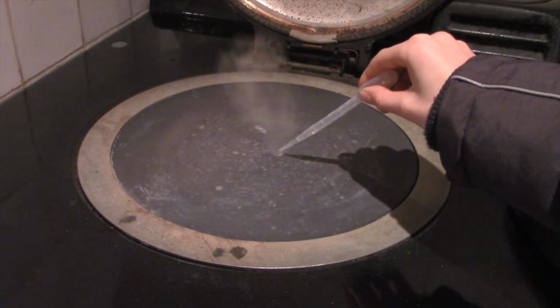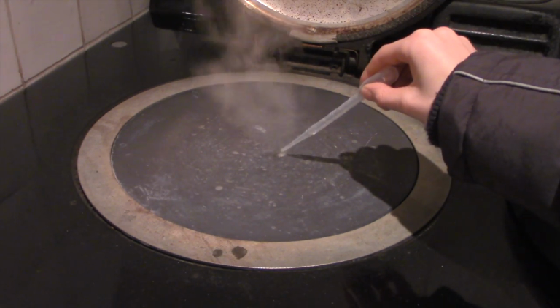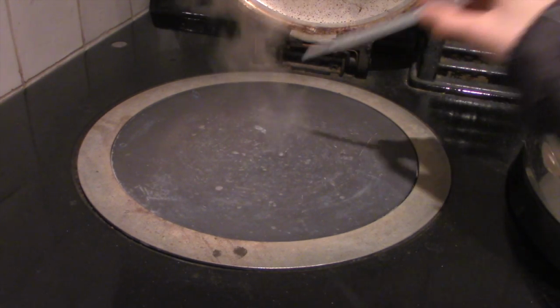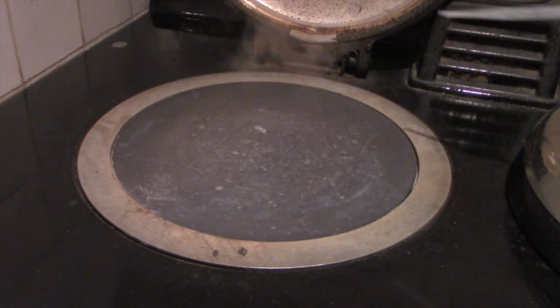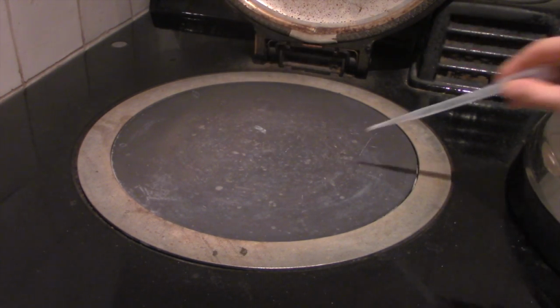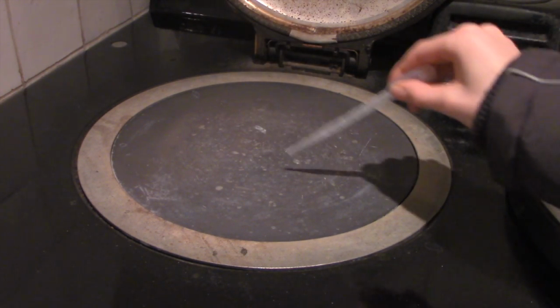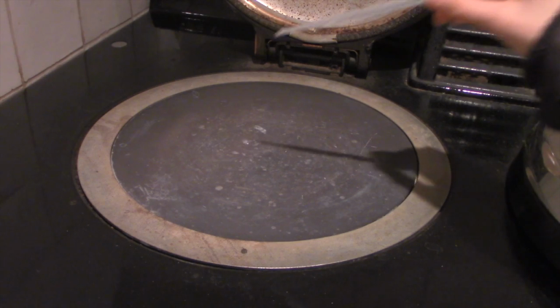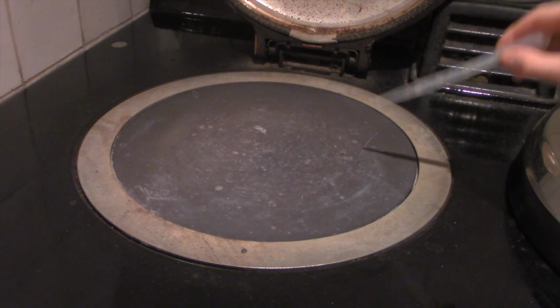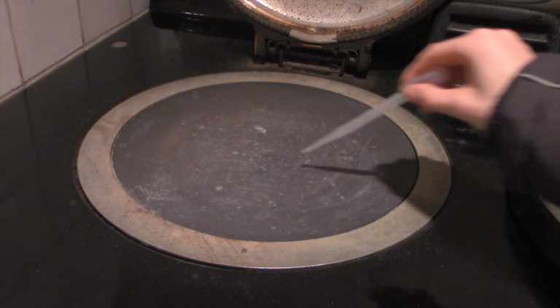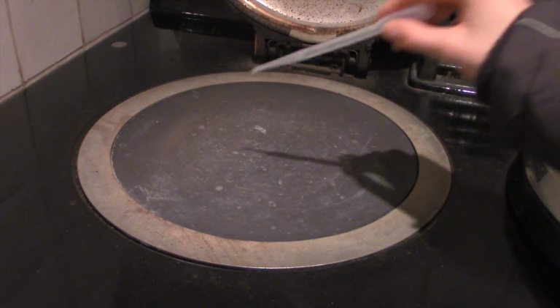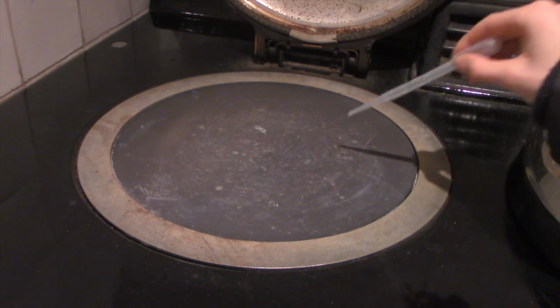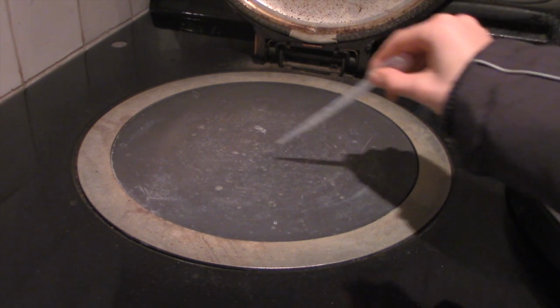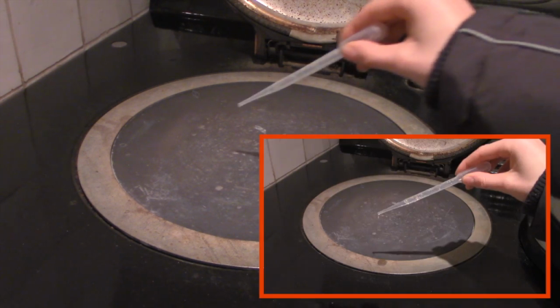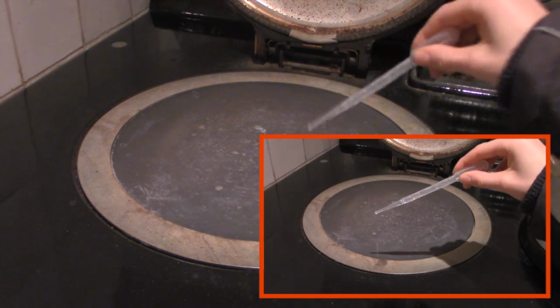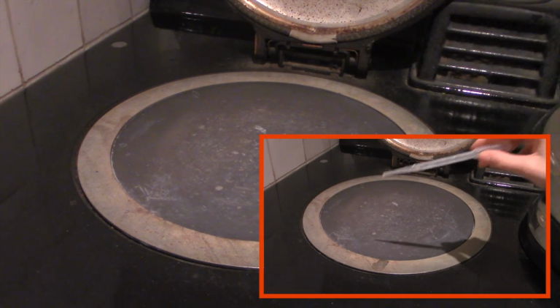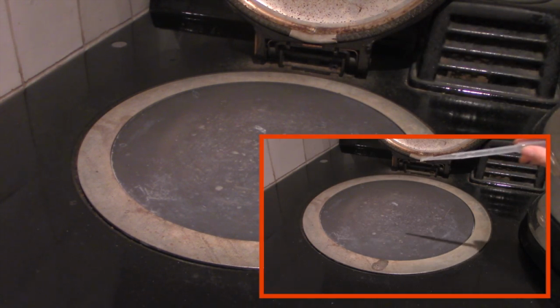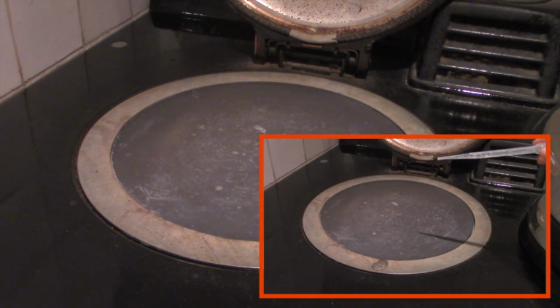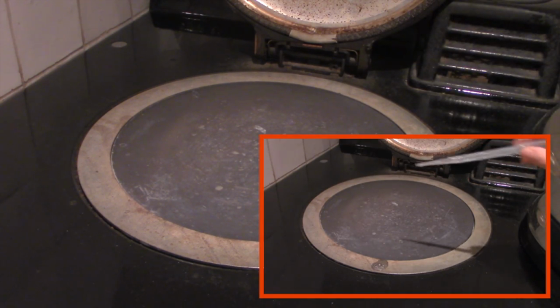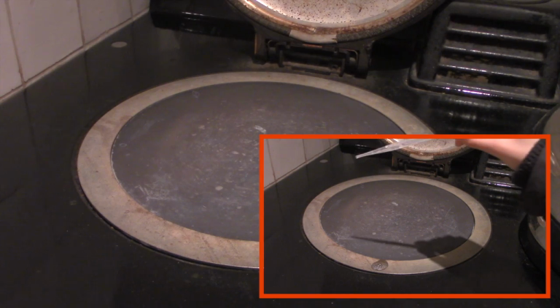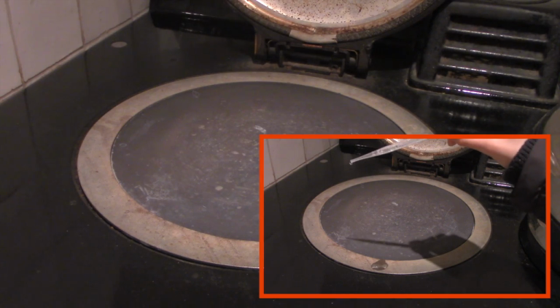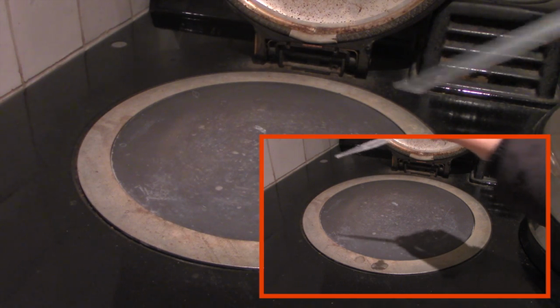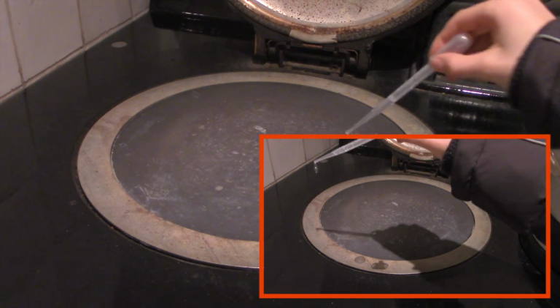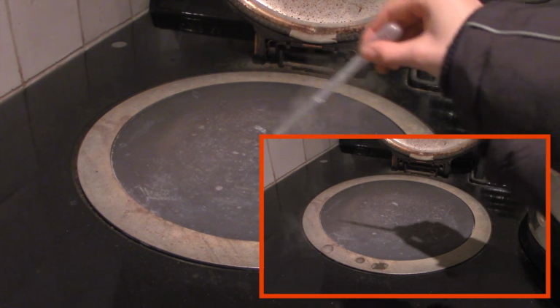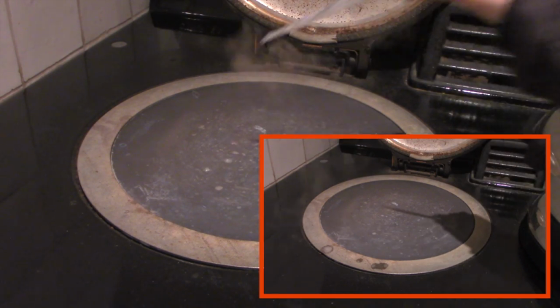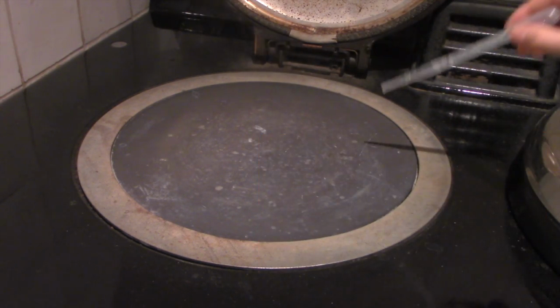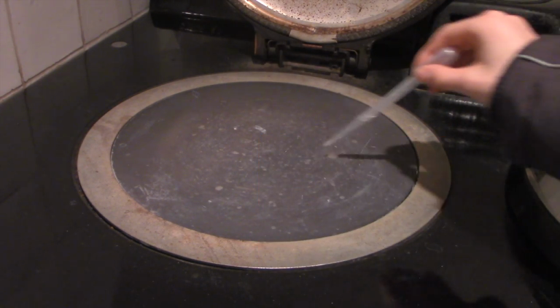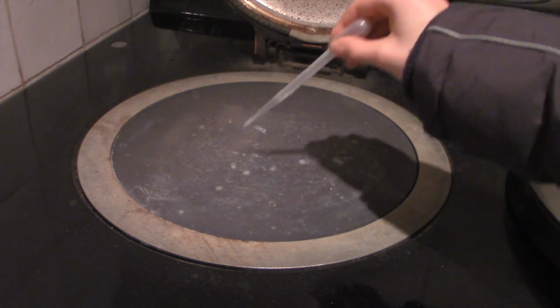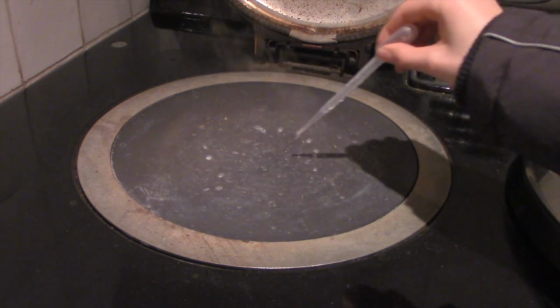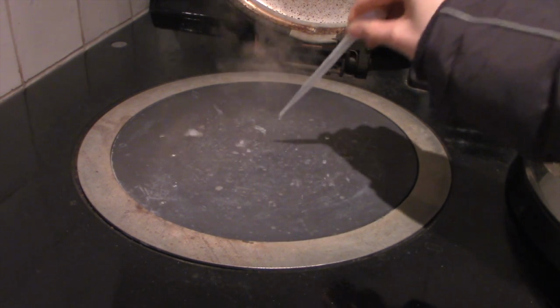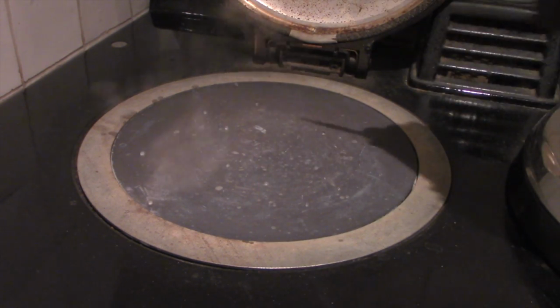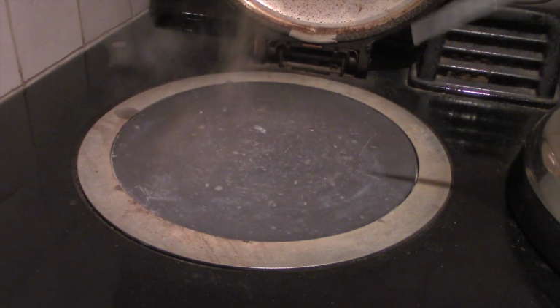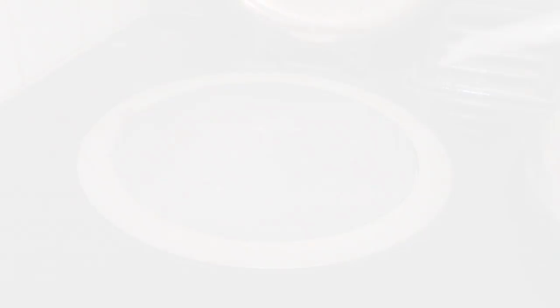I'm using a pipette for this, but you can use anything. When I dribble it on the side or the ring of the plate, it does what you'd expect — it just immediately evaporates. That's because it's not hot enough for the Leidenfrost effect to occur.